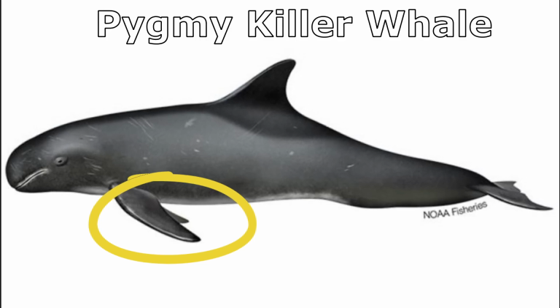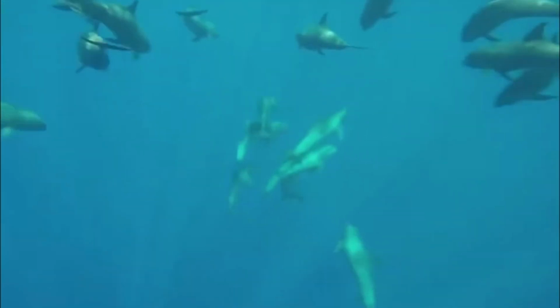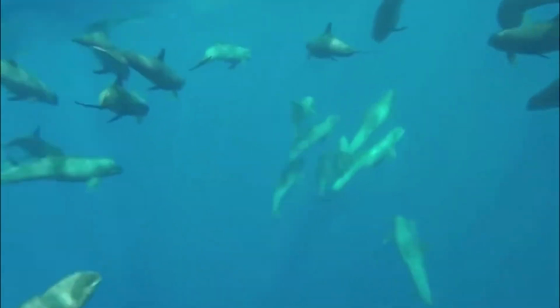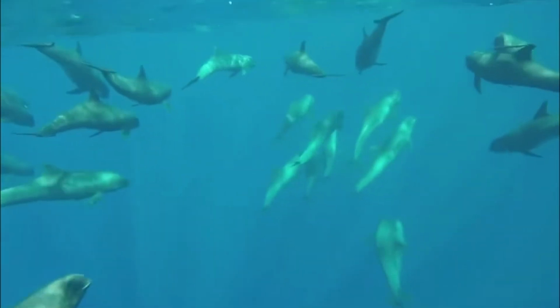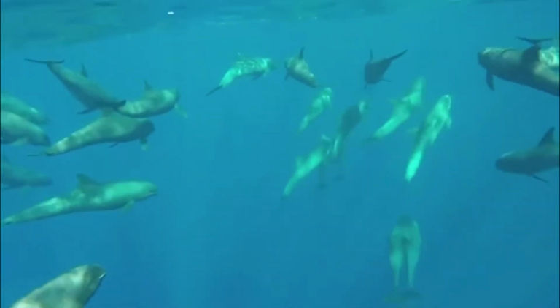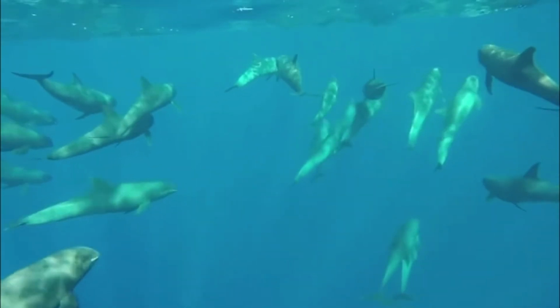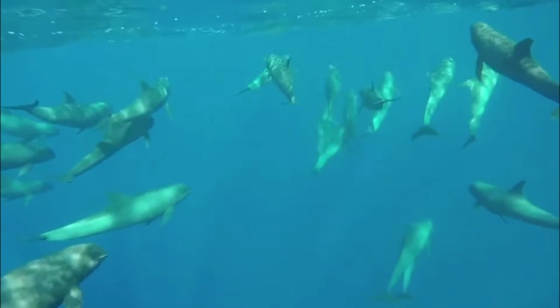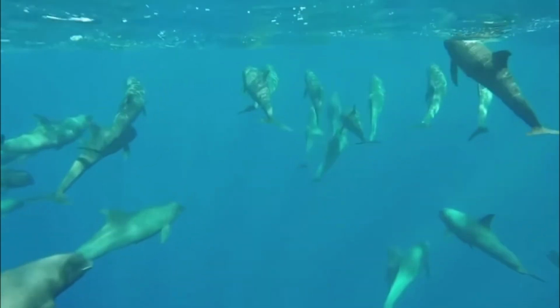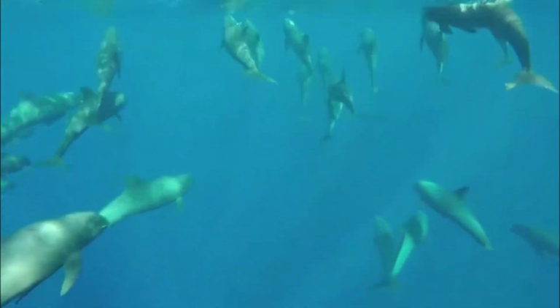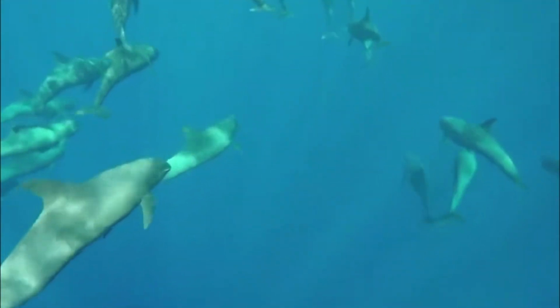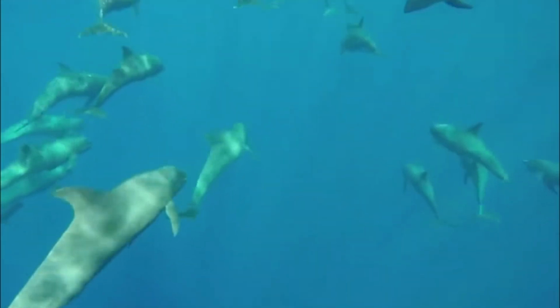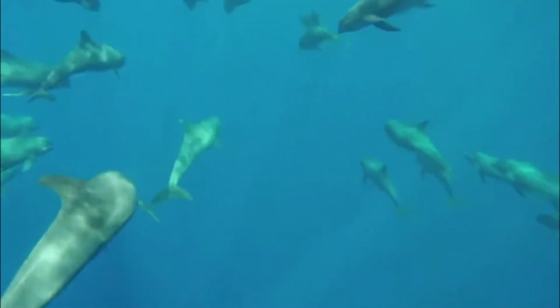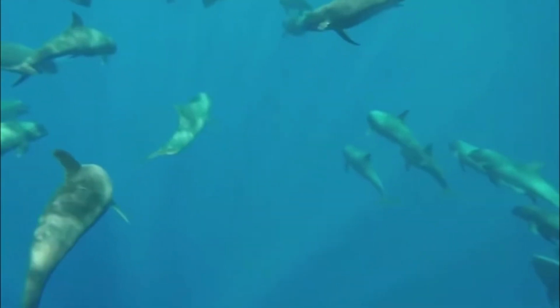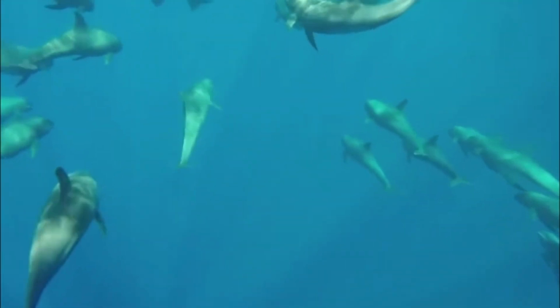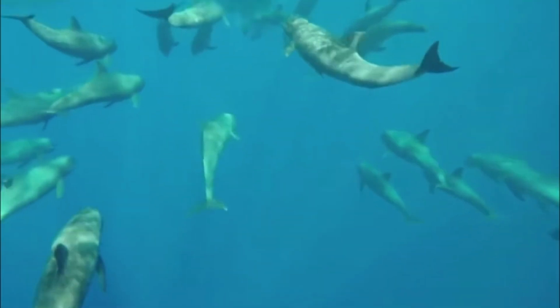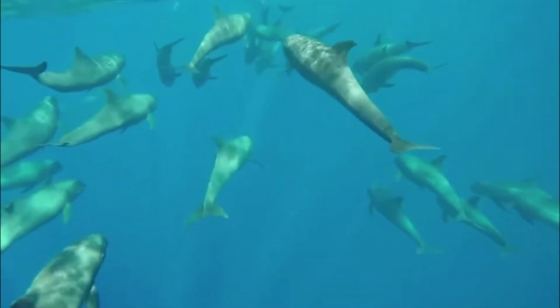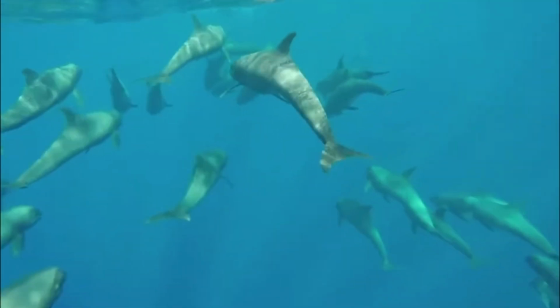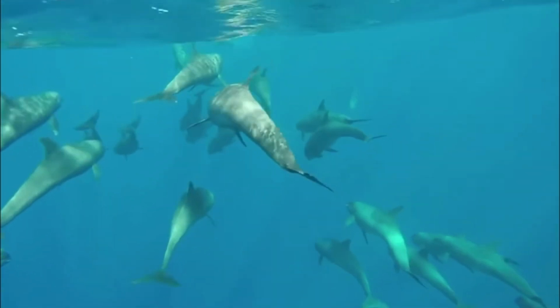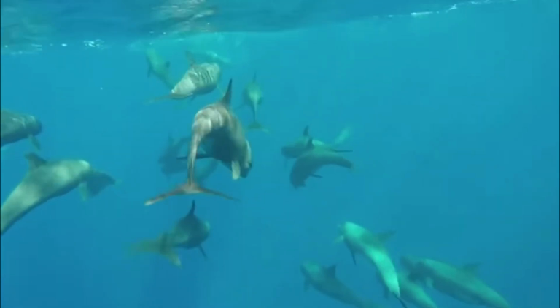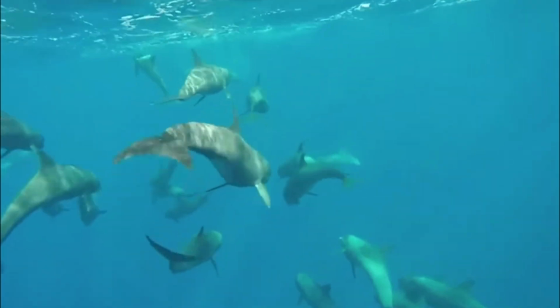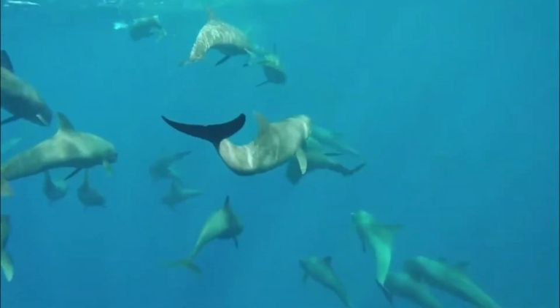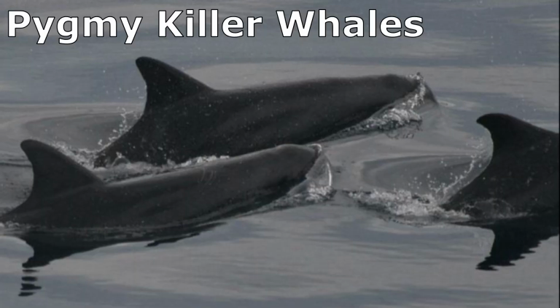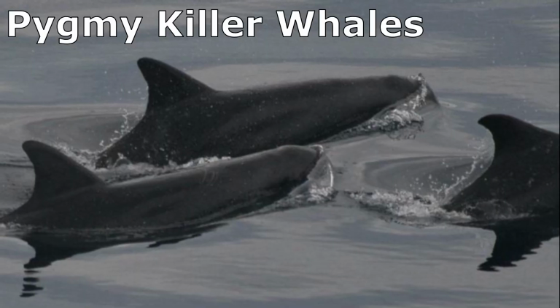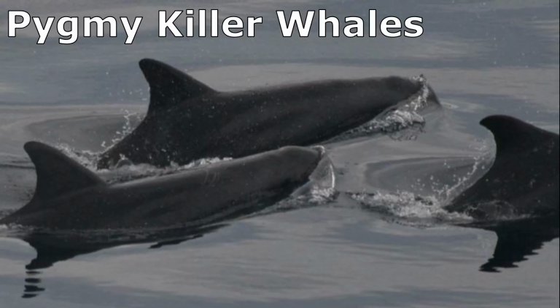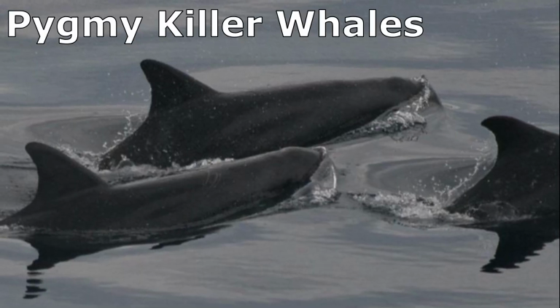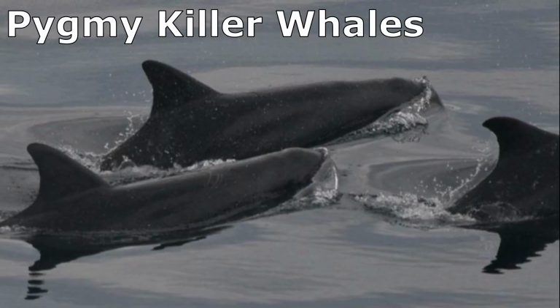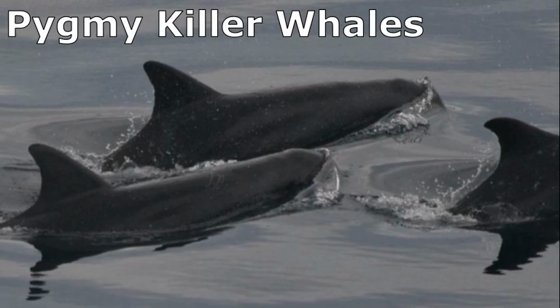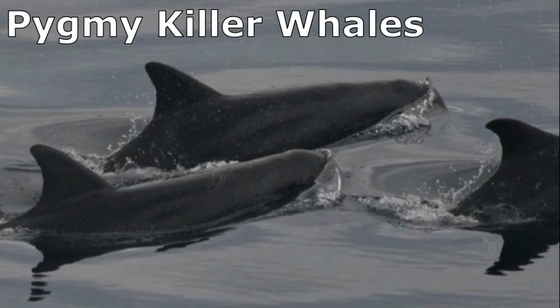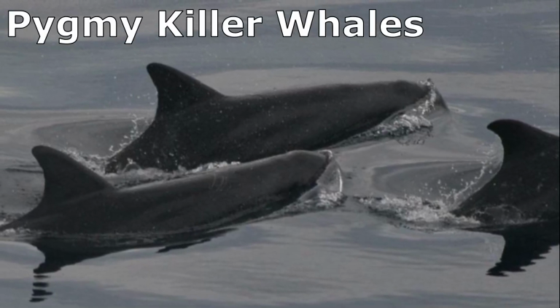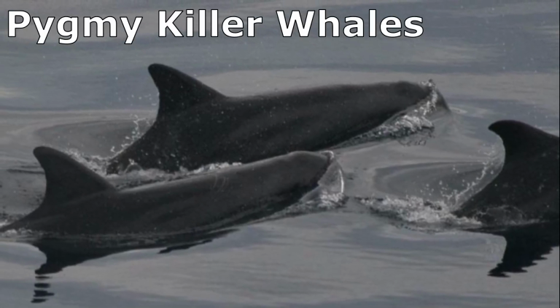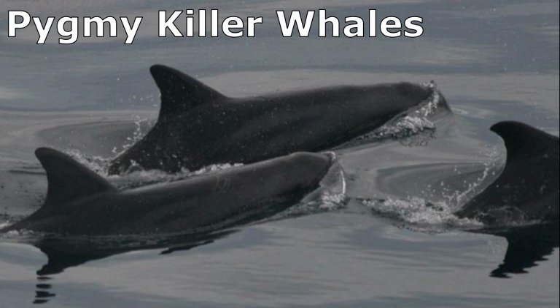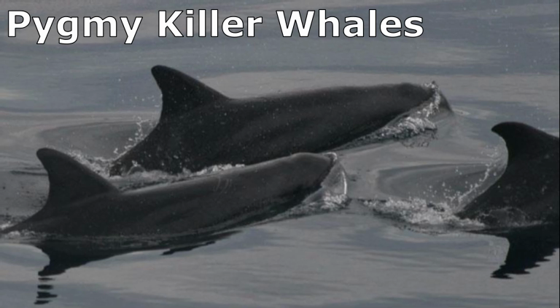And if you could count their teeth, you'd find melon-headed whales have a larger number of smaller, more sharply pointed teeth. Pygmy killer whales, on the other hand, have fewer, more robust teeth.